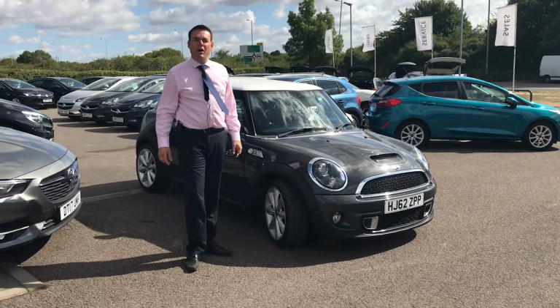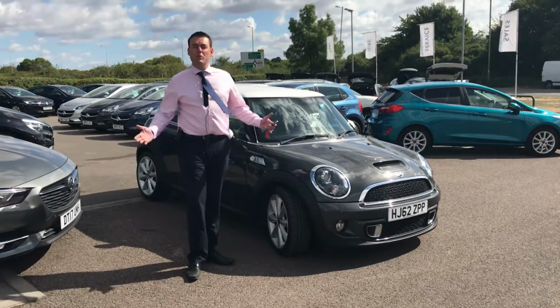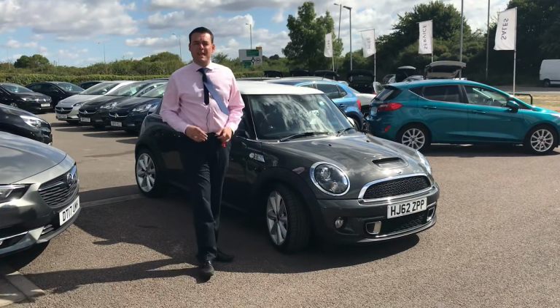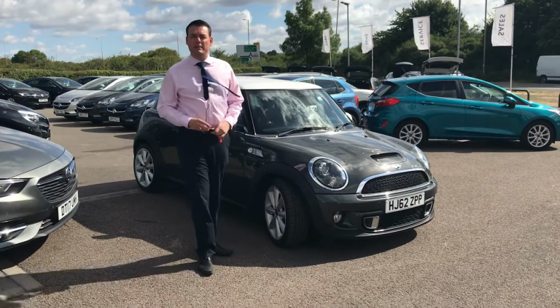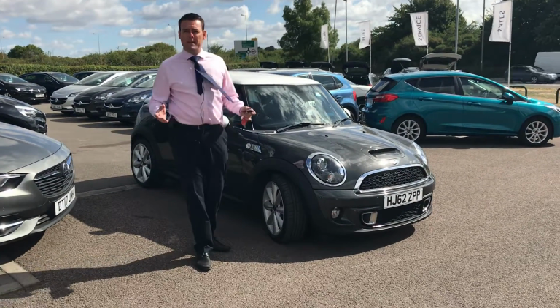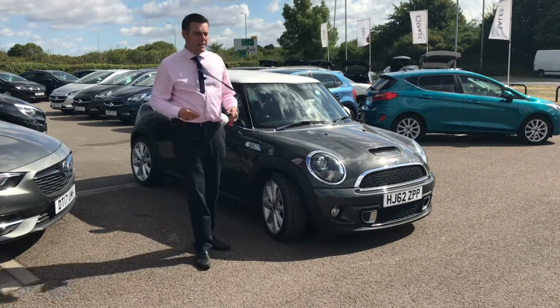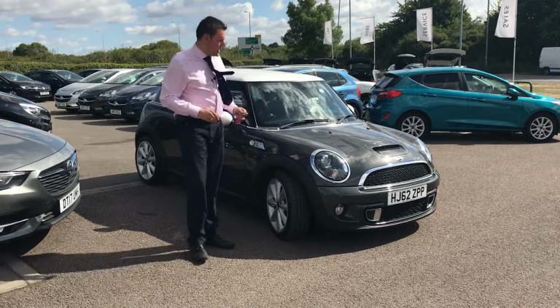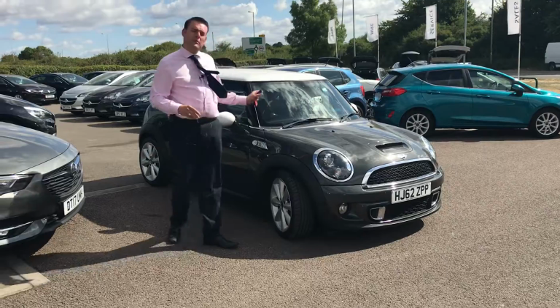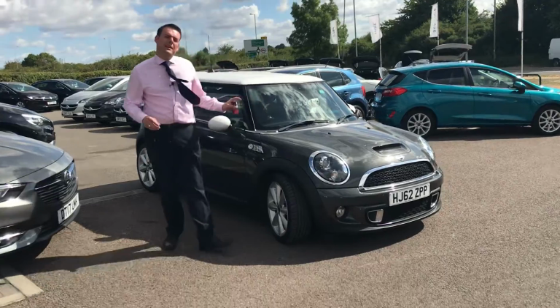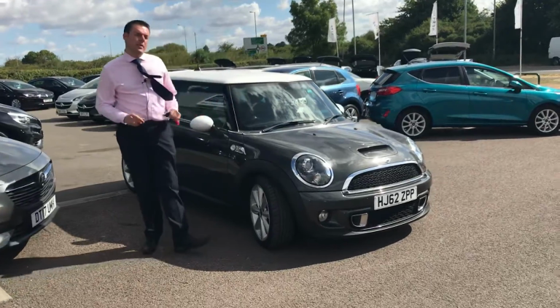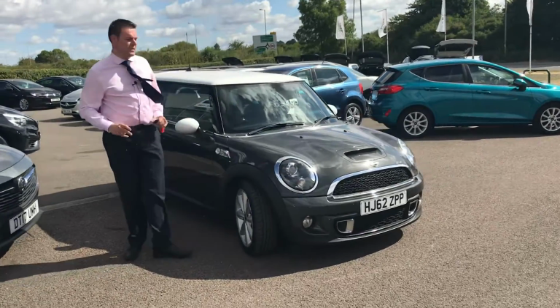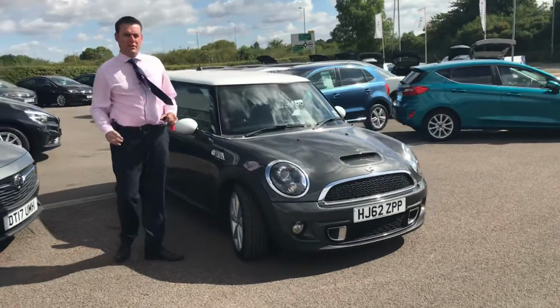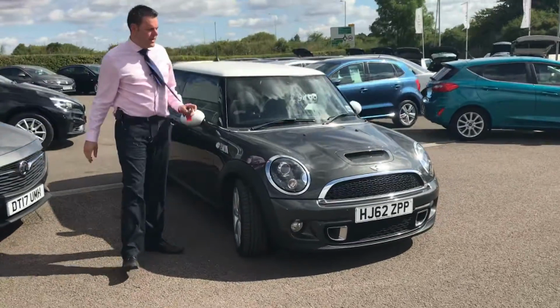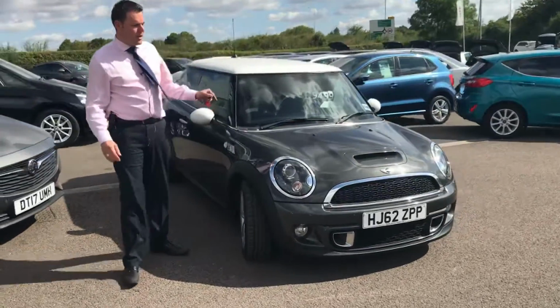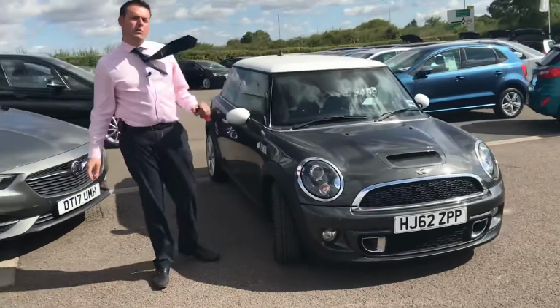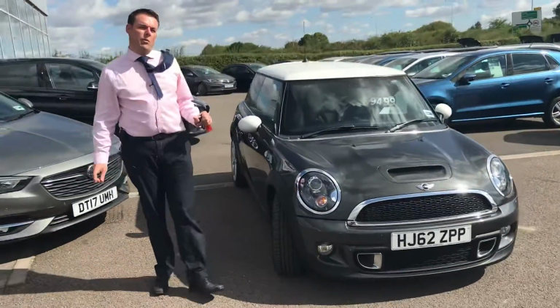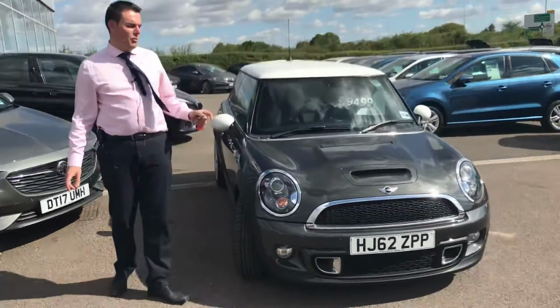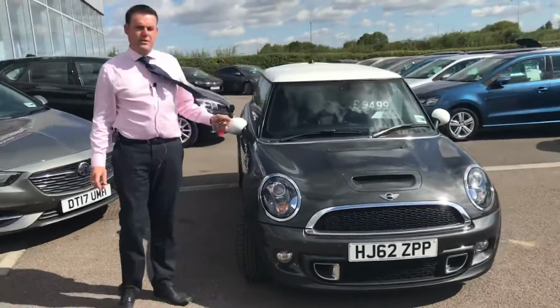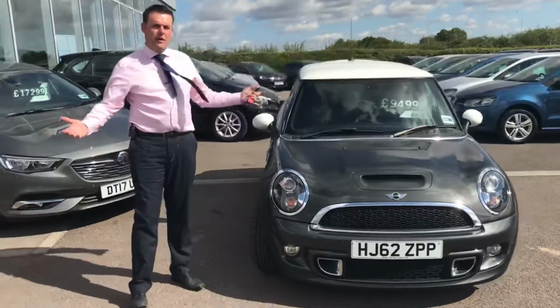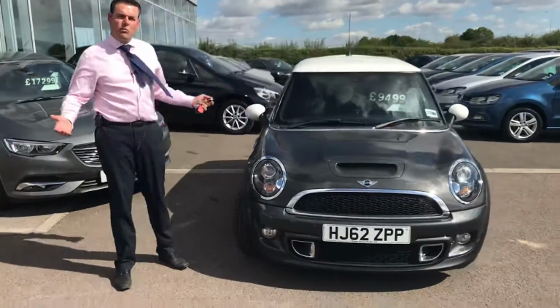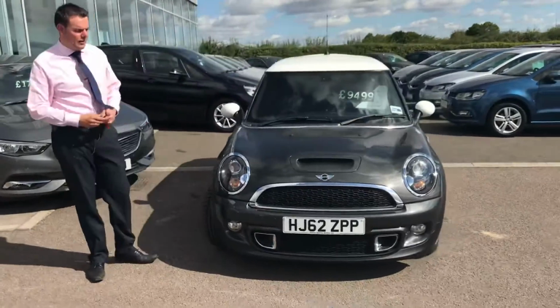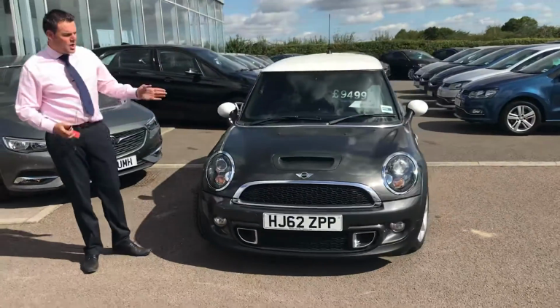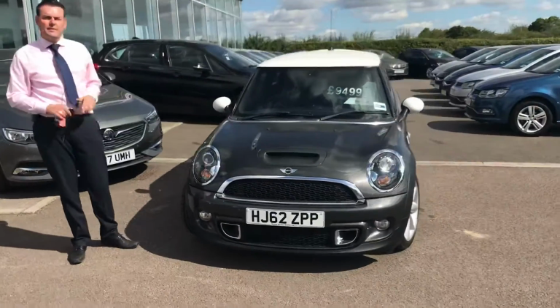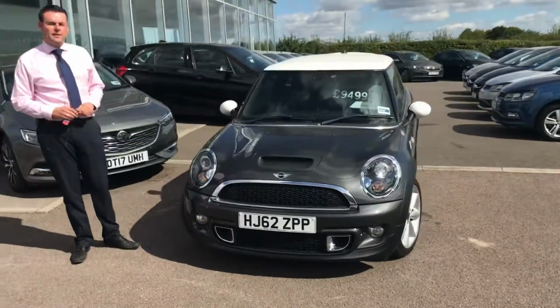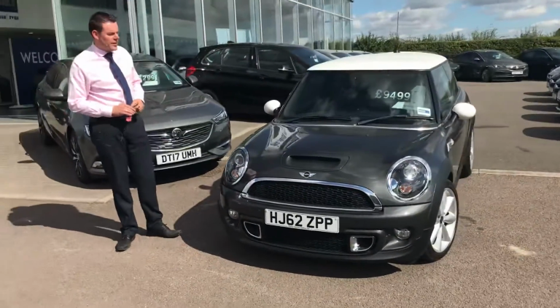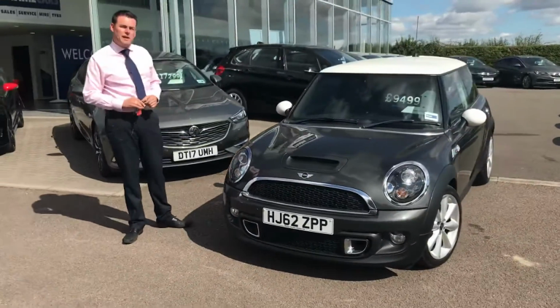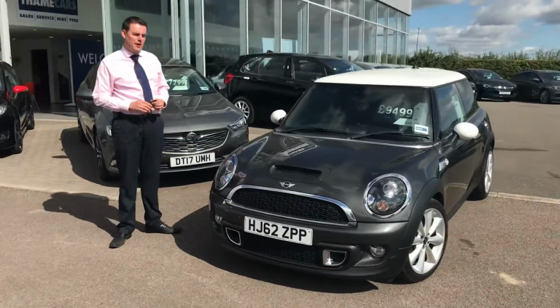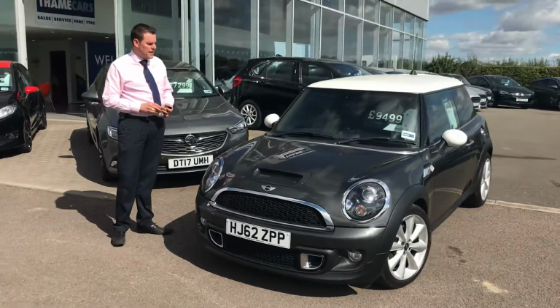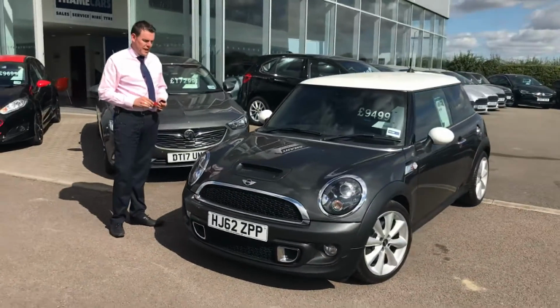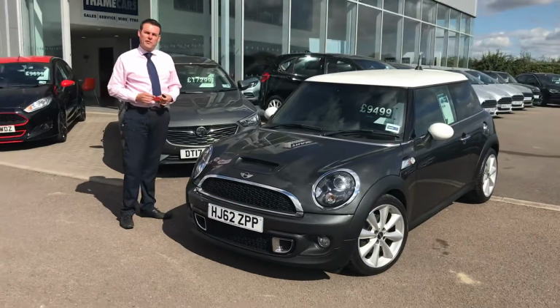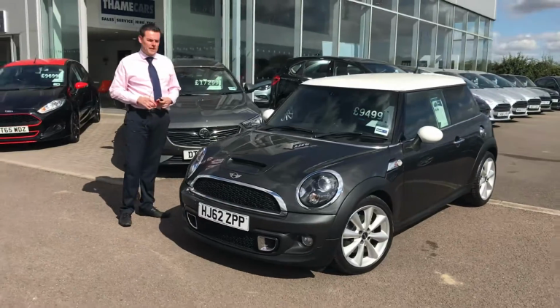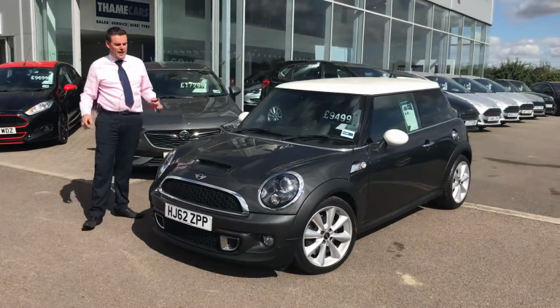Hi, welcome back to Tame Cars. Peter here again. I've got something a little bit different to show you here. It's a little bit older than perhaps what we would normally do at Tame Cars and what you already know us for, but this 62 plate Mini Cooper S is definitely worth coming to have a look at.